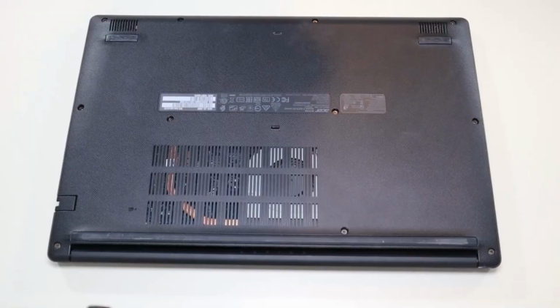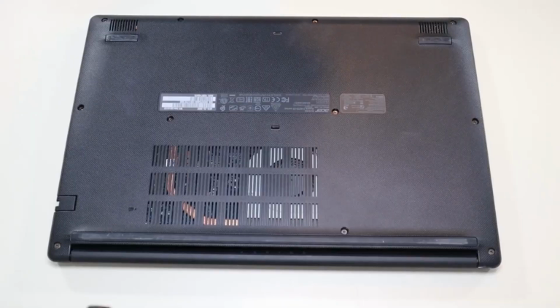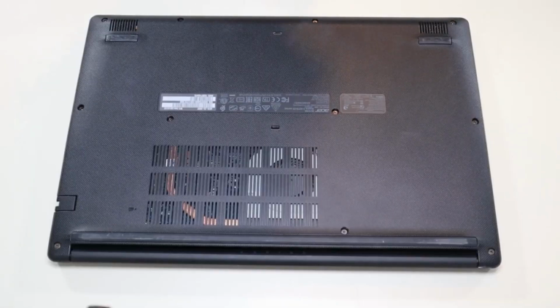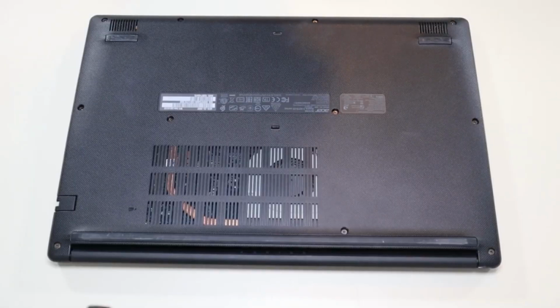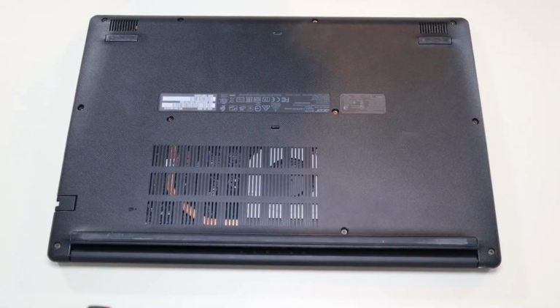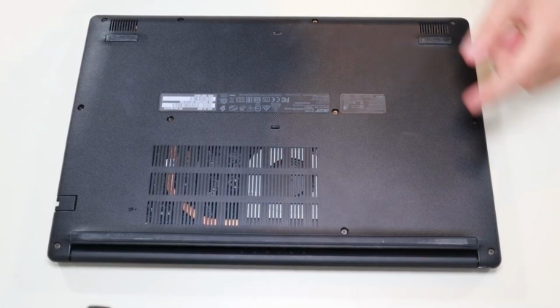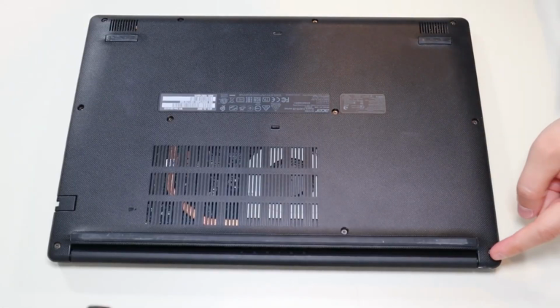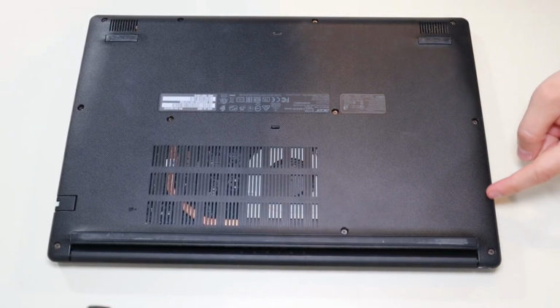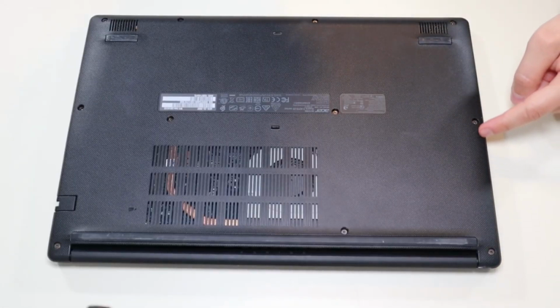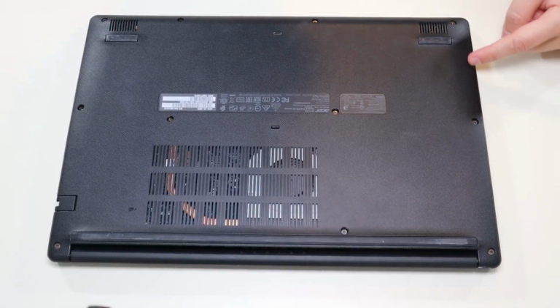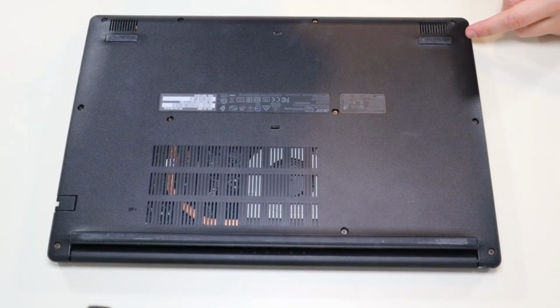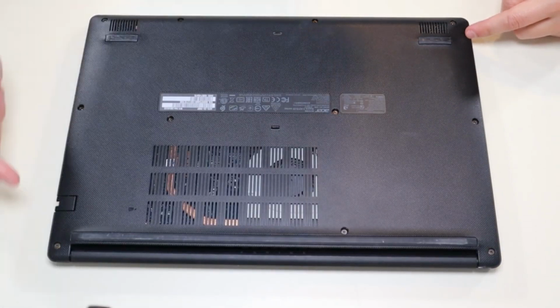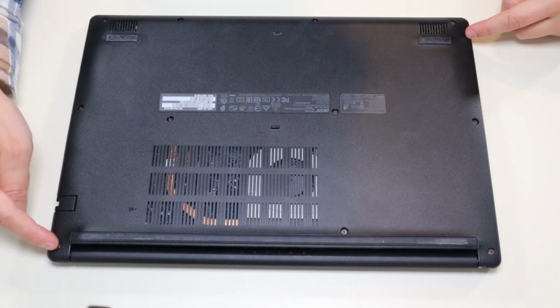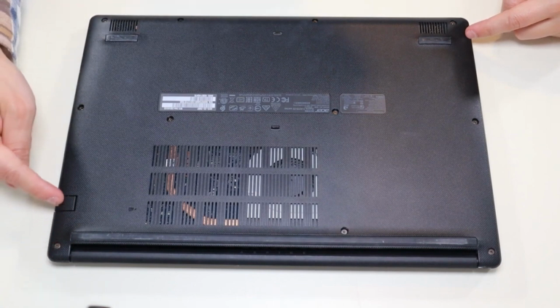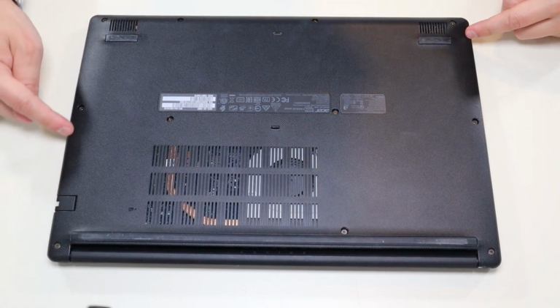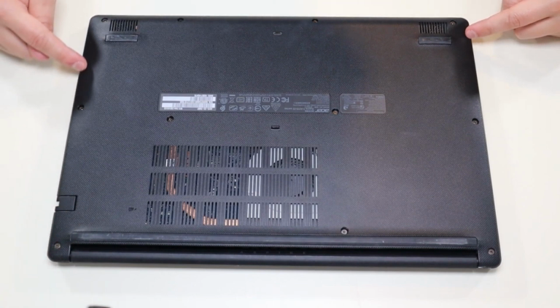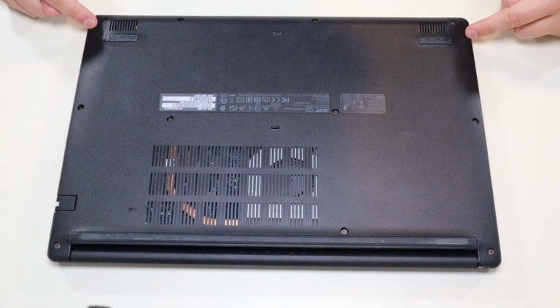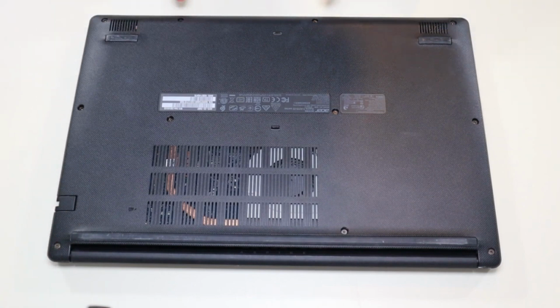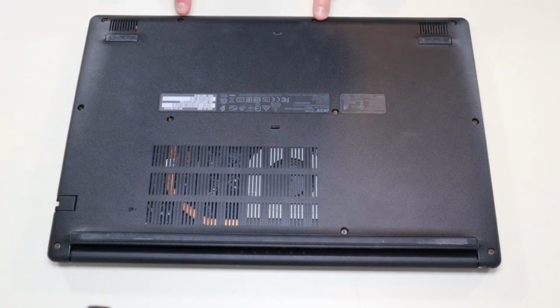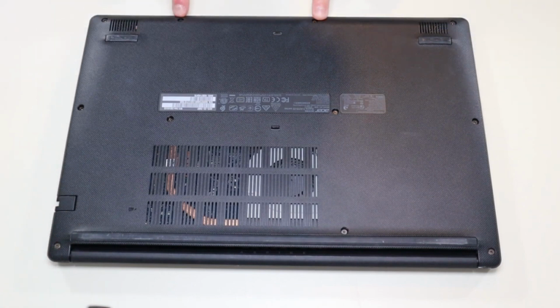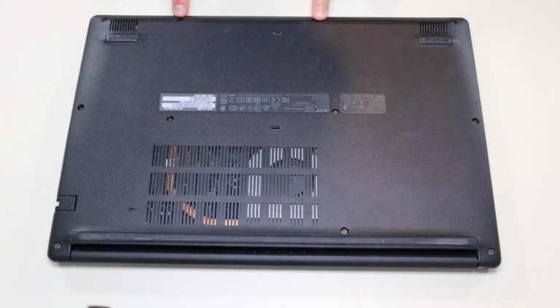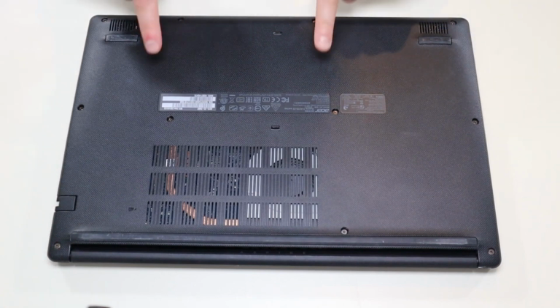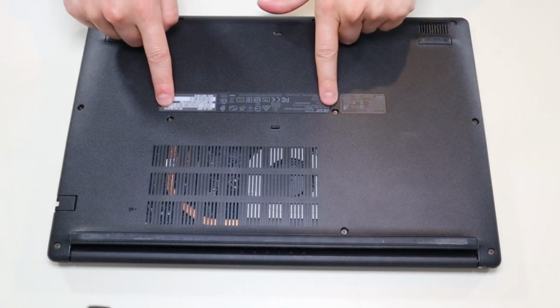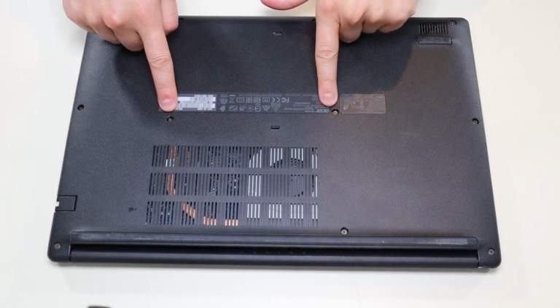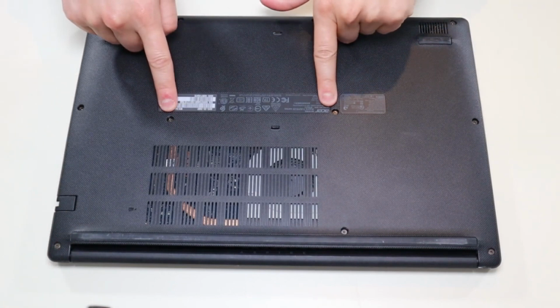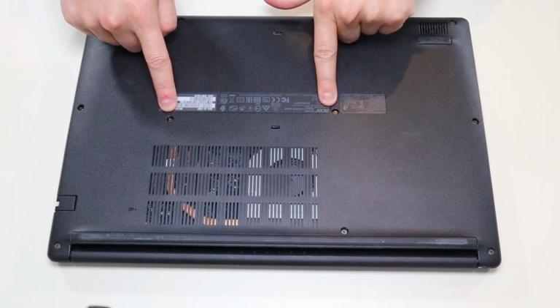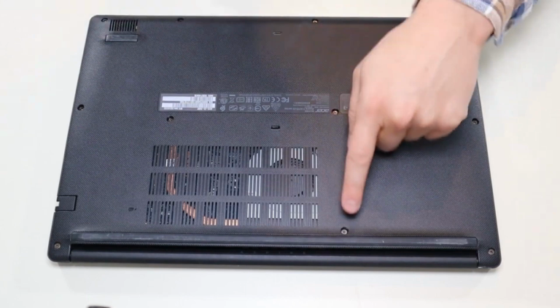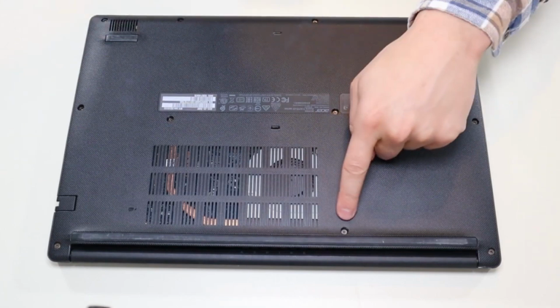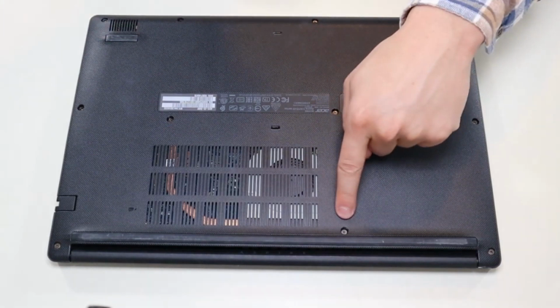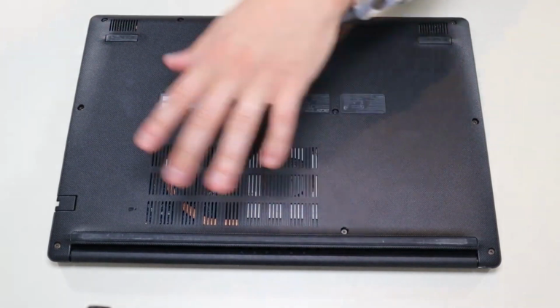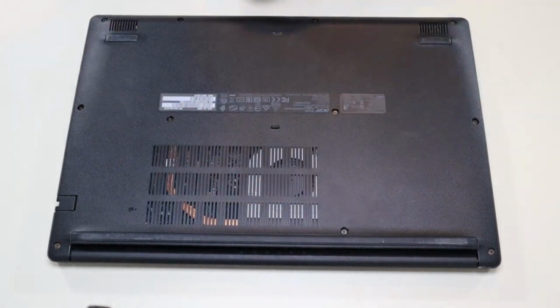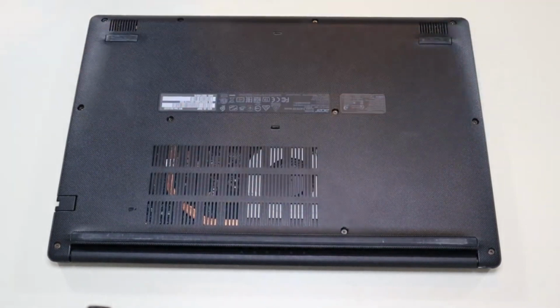We're going to take off all the screws on our bottom case. You have these three along this edge, these three along the opposite edge, these two here, these two here, and that one screw there. We're going to take all those screws out.